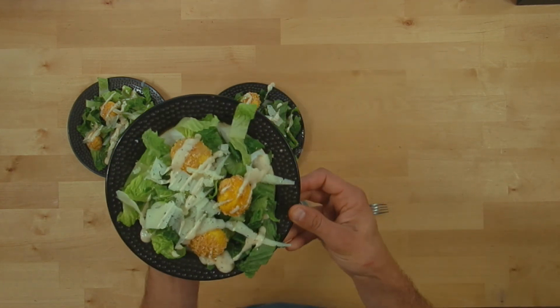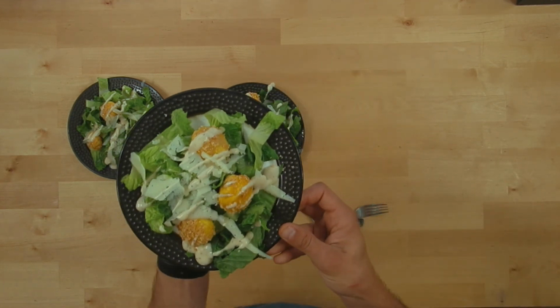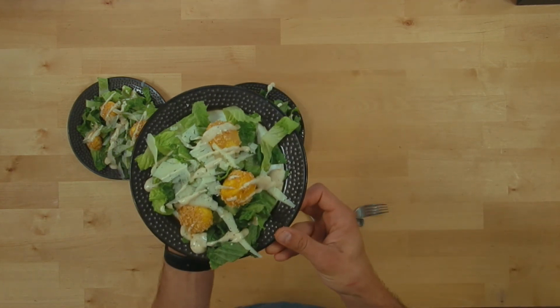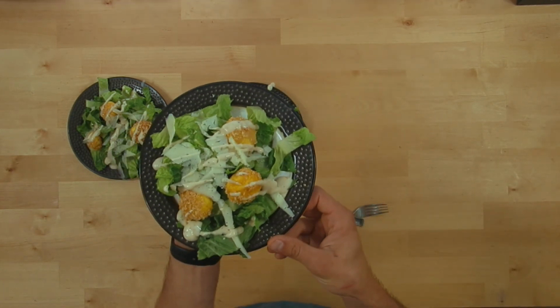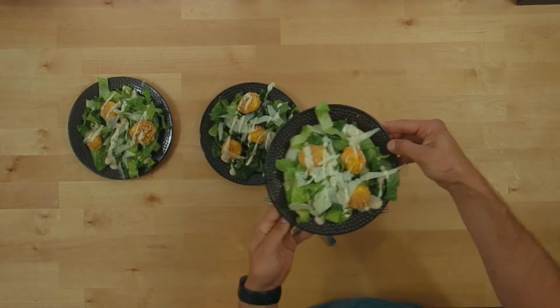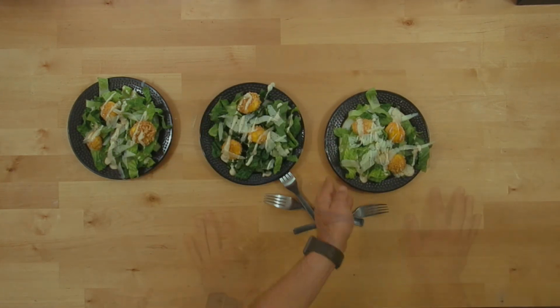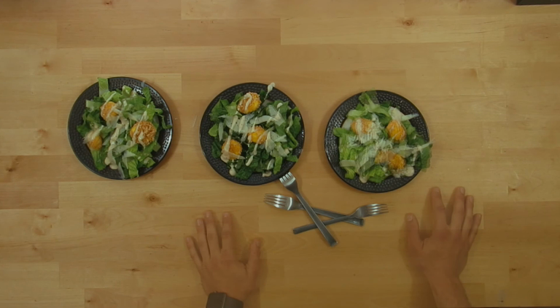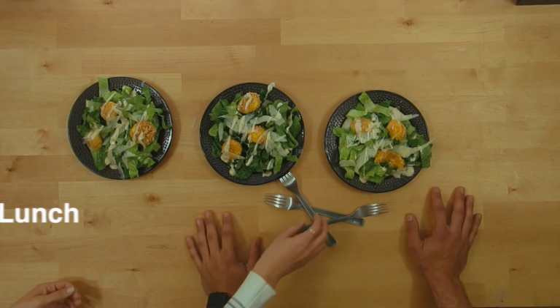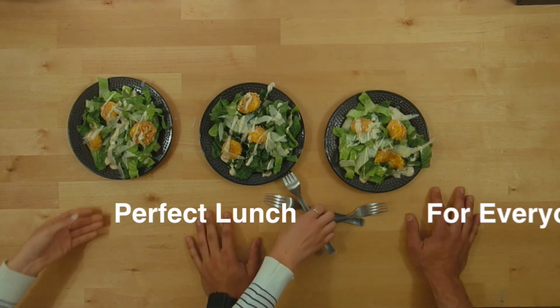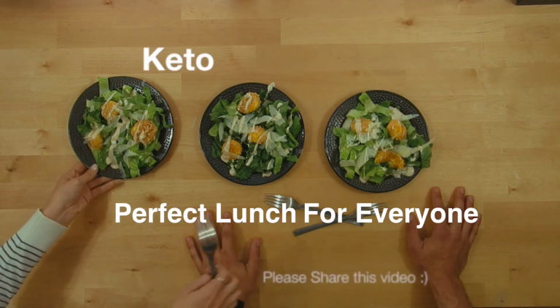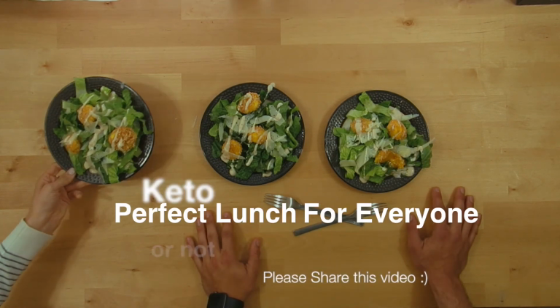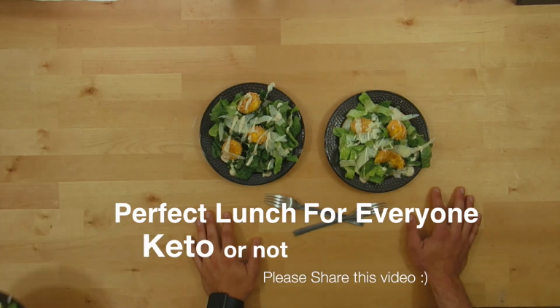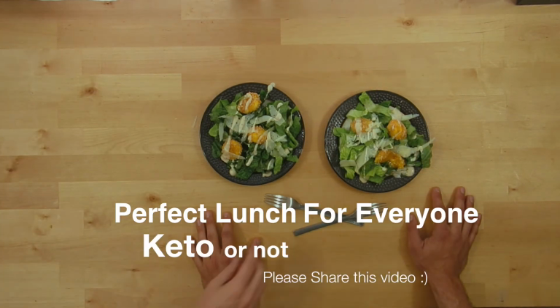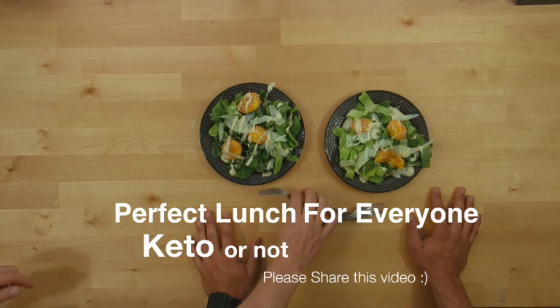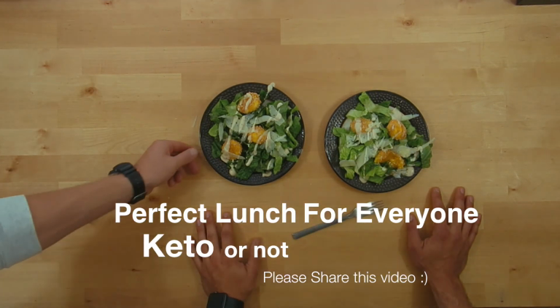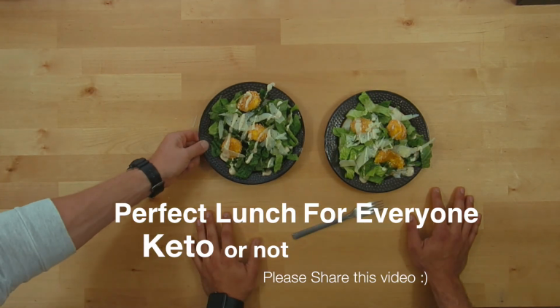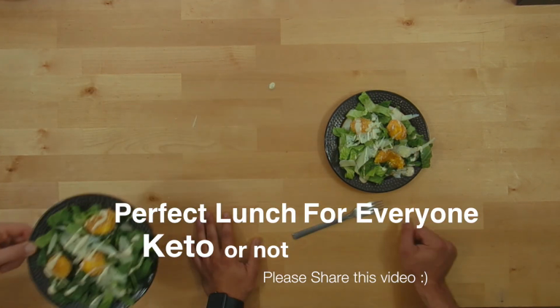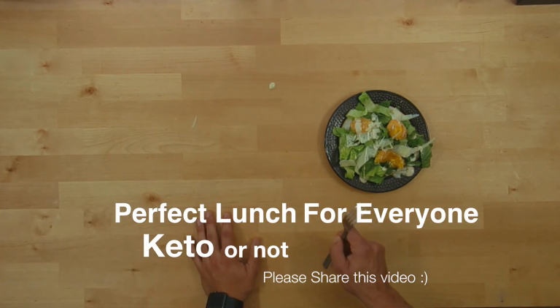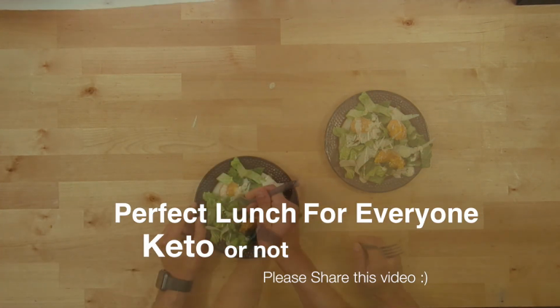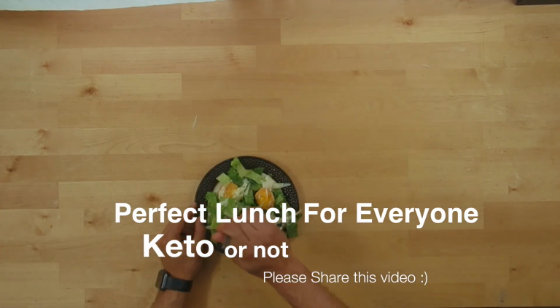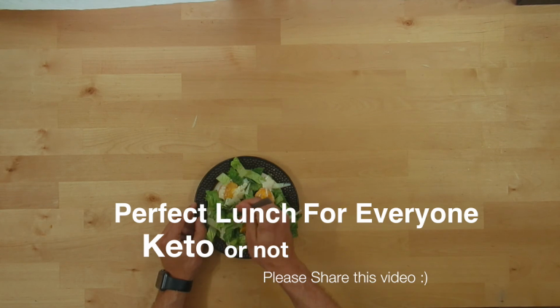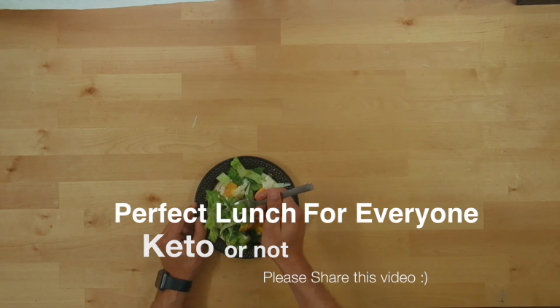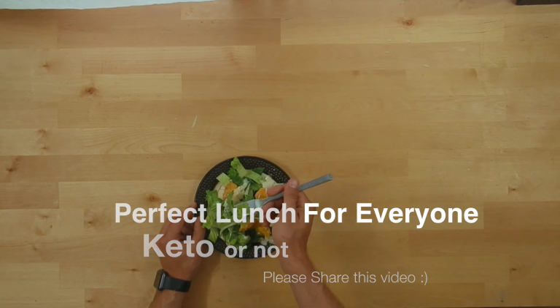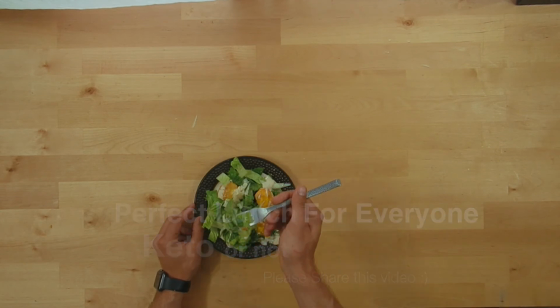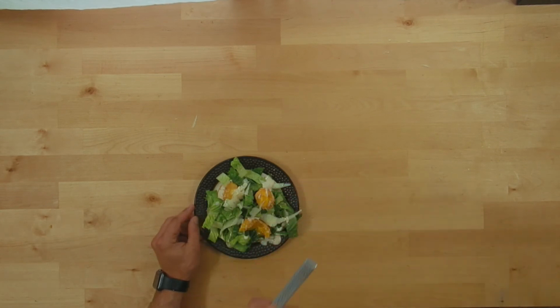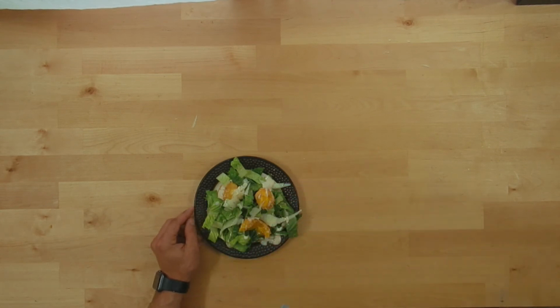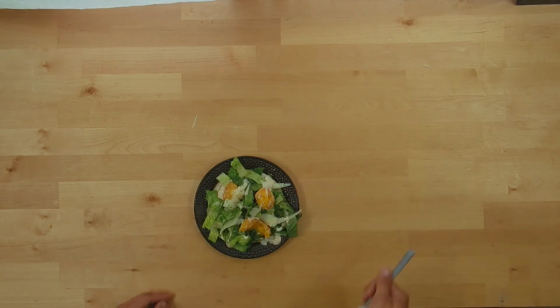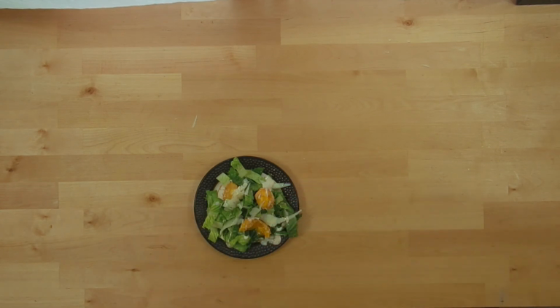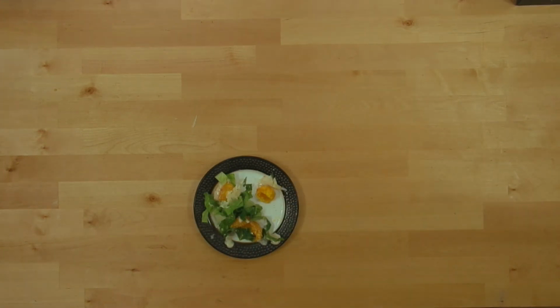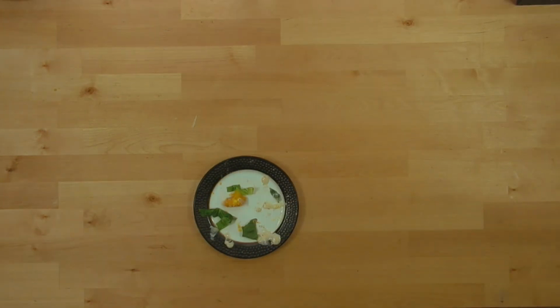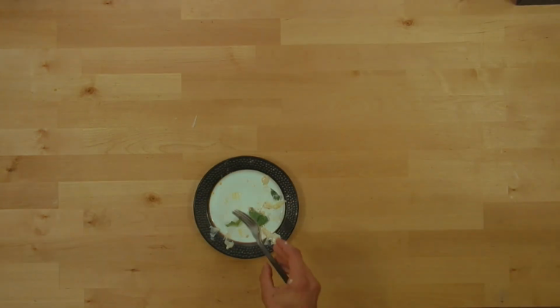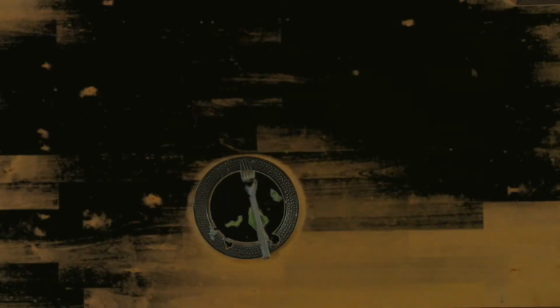Please help me grow my channel by sharing this video. You guys are going to love this recipe. I really hope you give it a shot — don't be intimidated by it, it's actually a lot easier than you think. As always, keep it keto. Stay healthy. Peace.